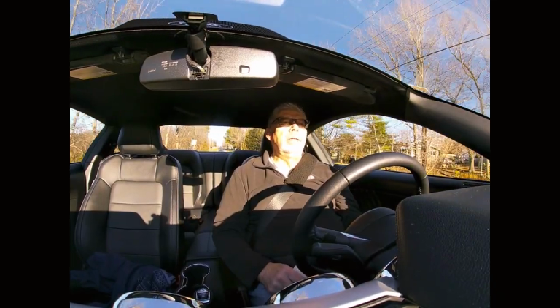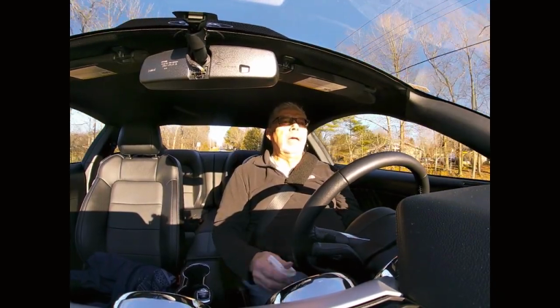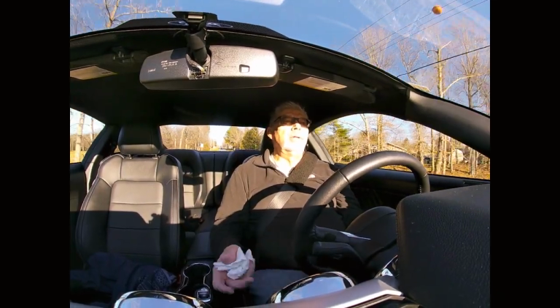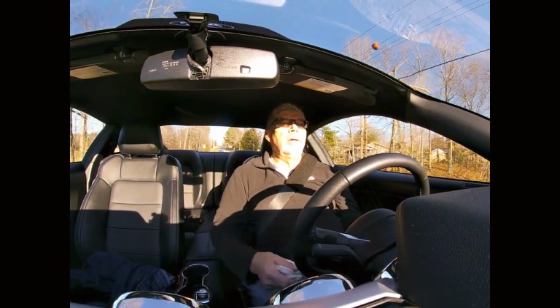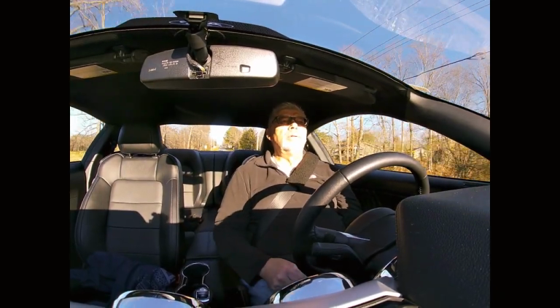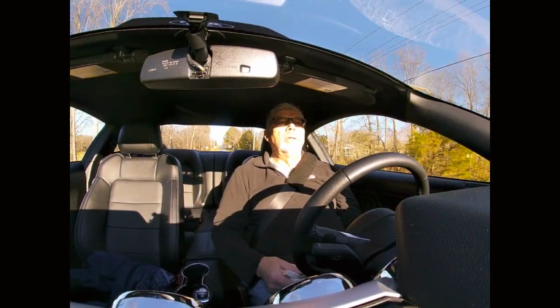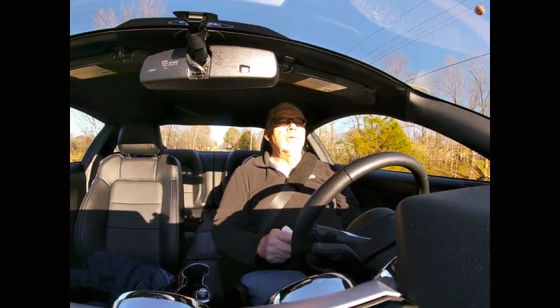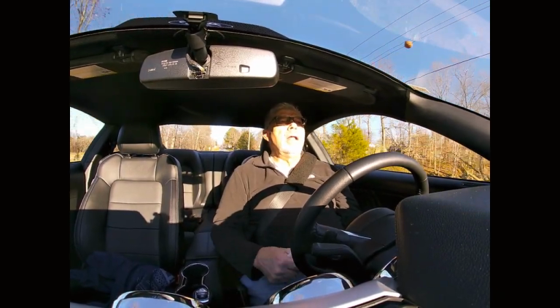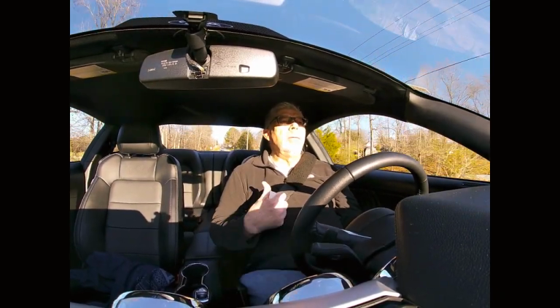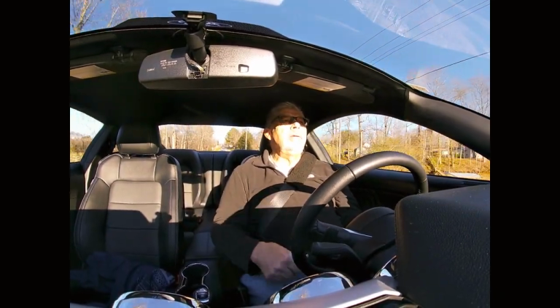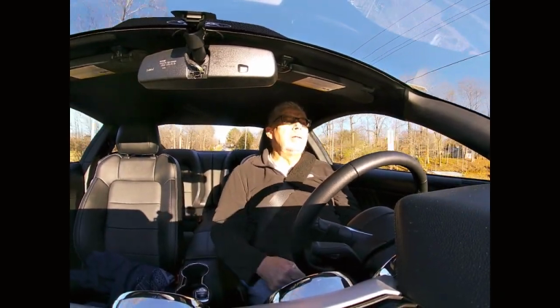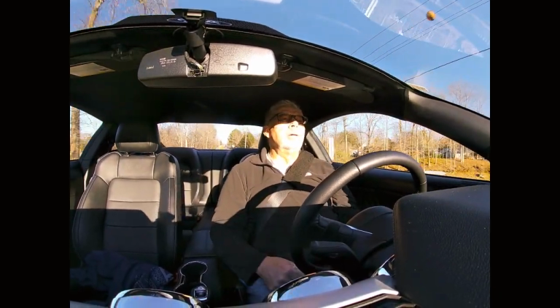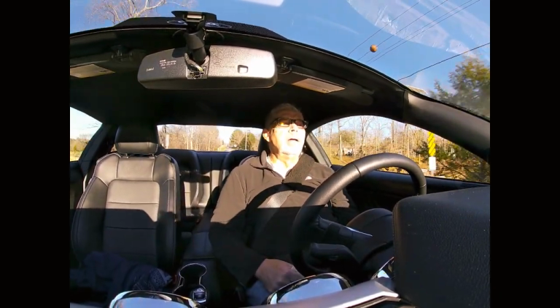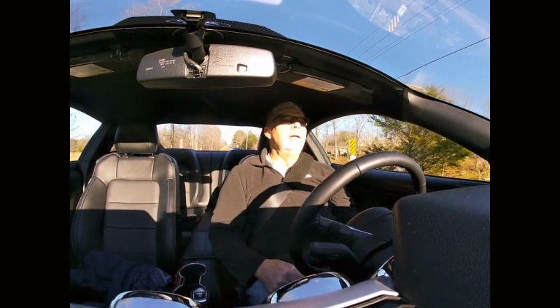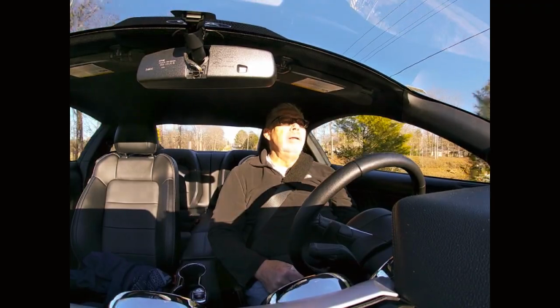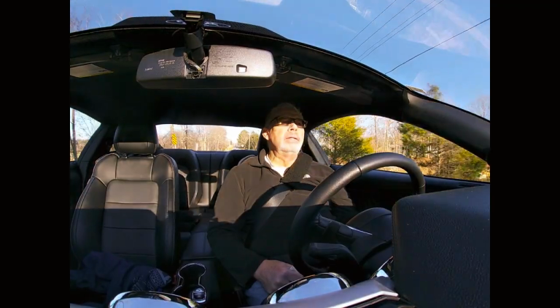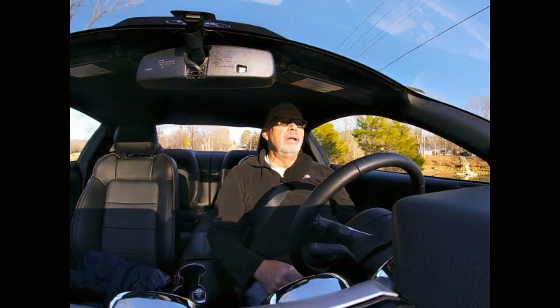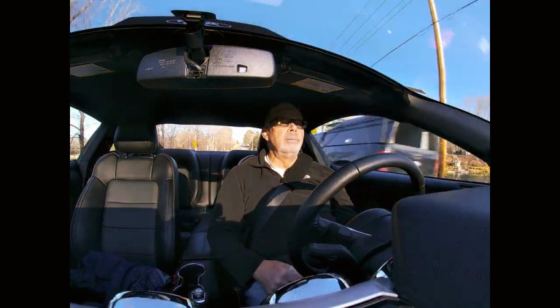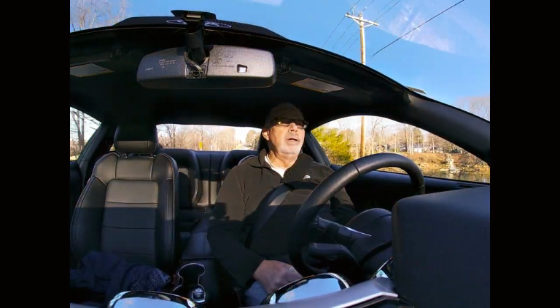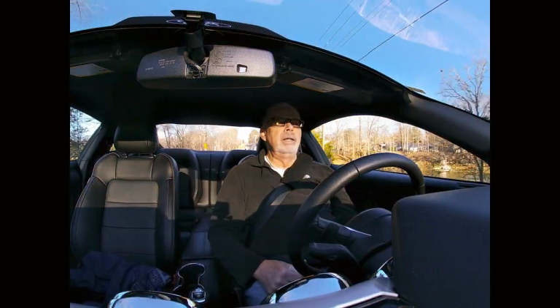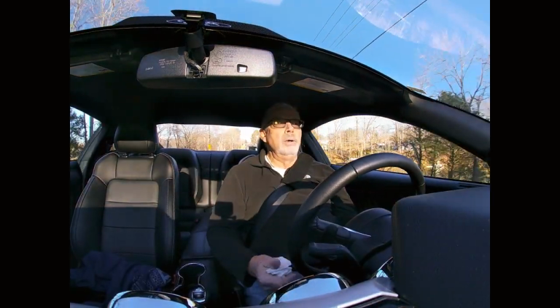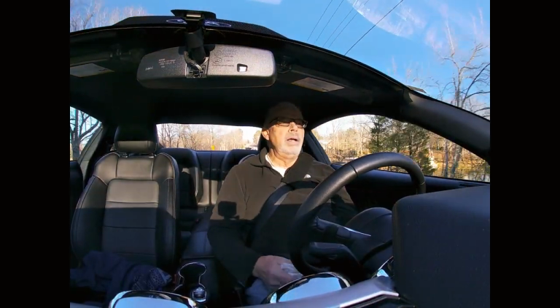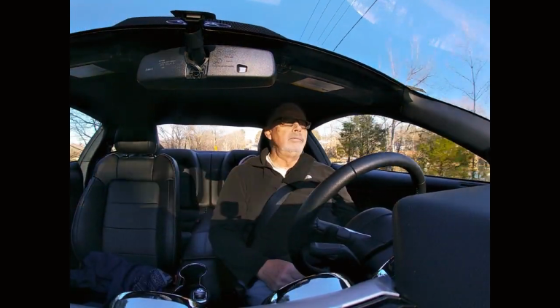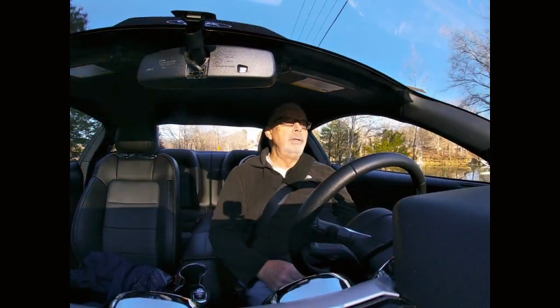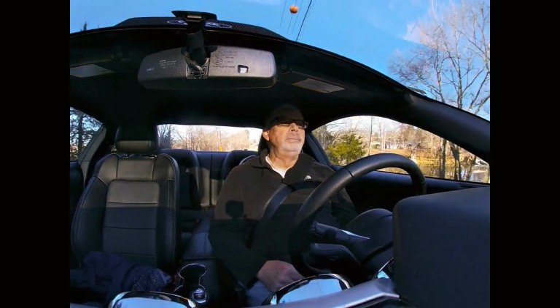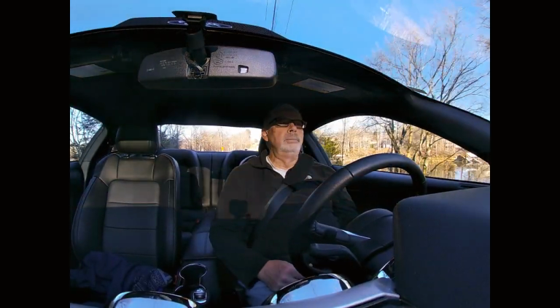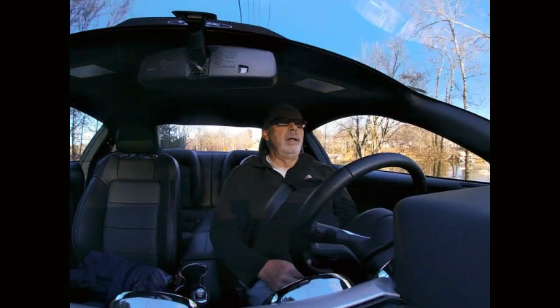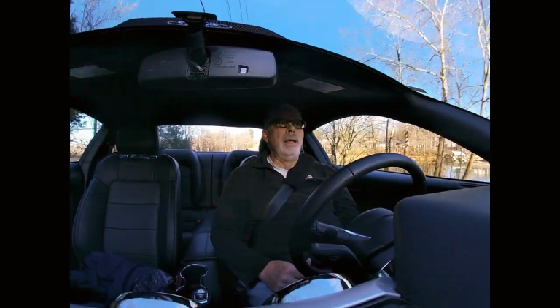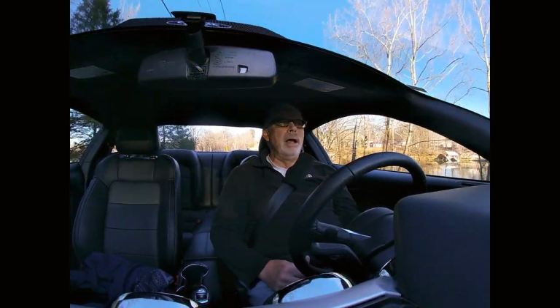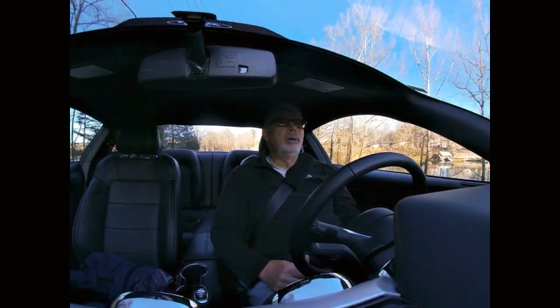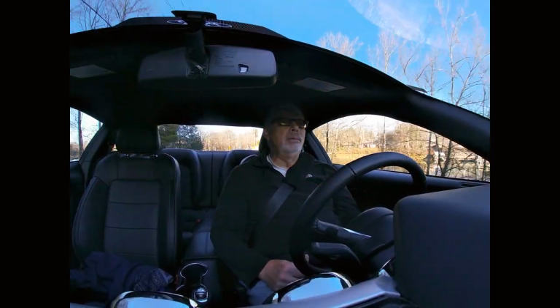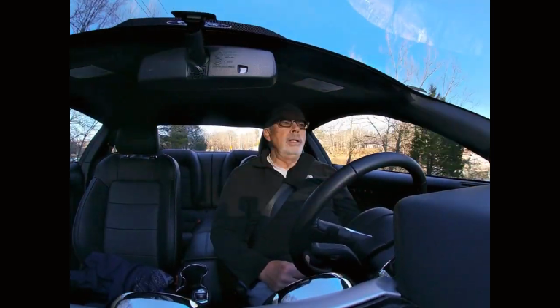This has a Shaker system. It does not have the bass in the trunk — that's another upgrade I don't have. But I'm good with it.